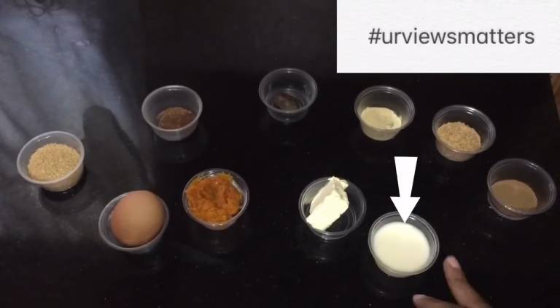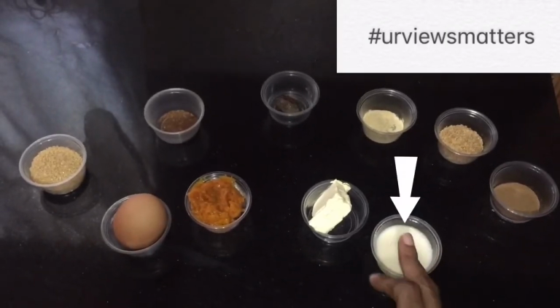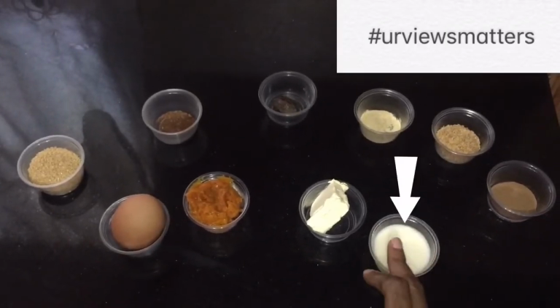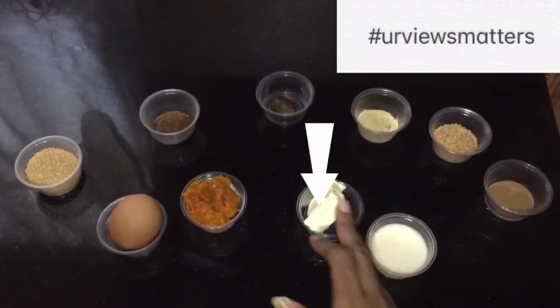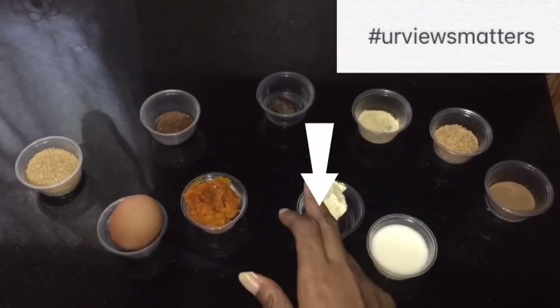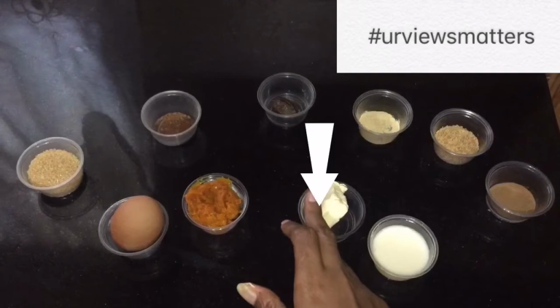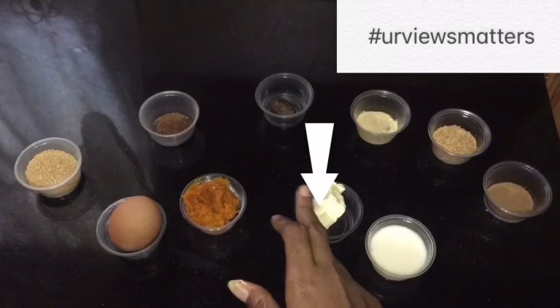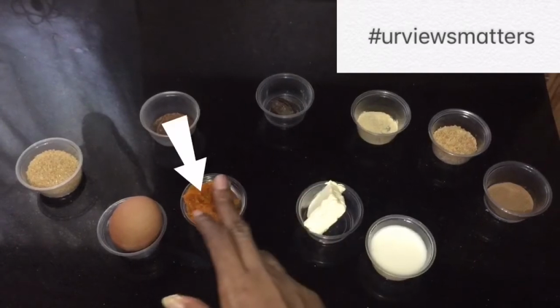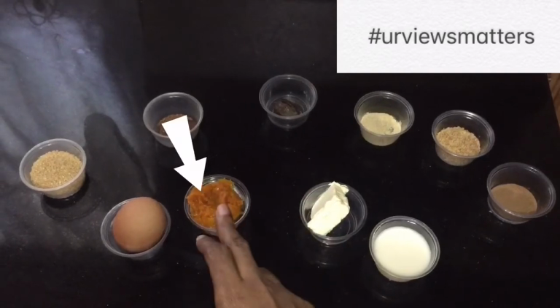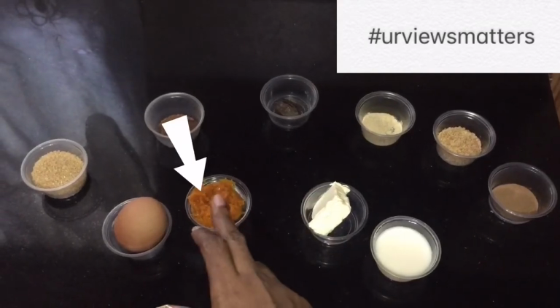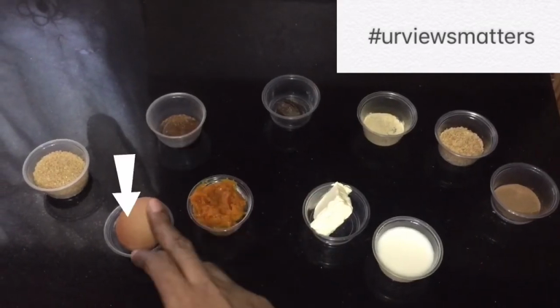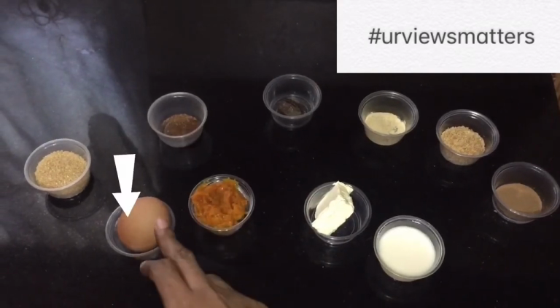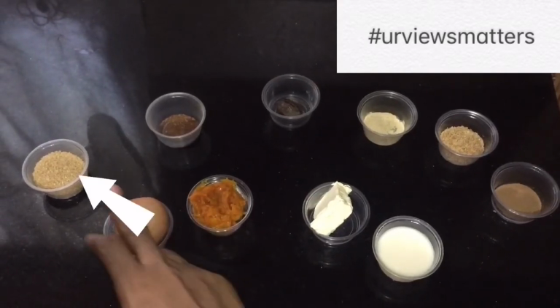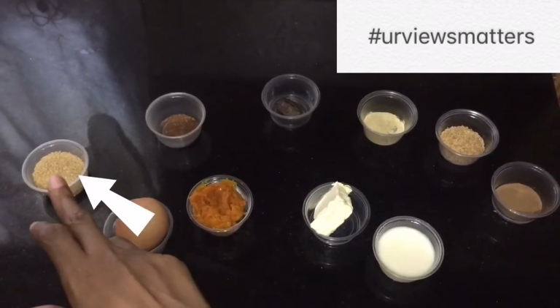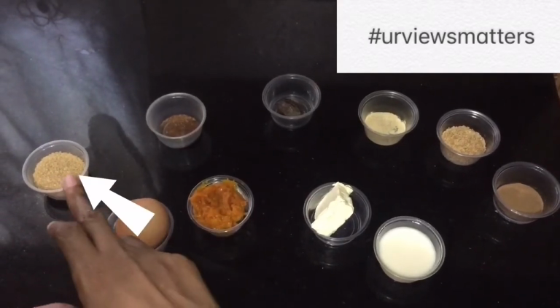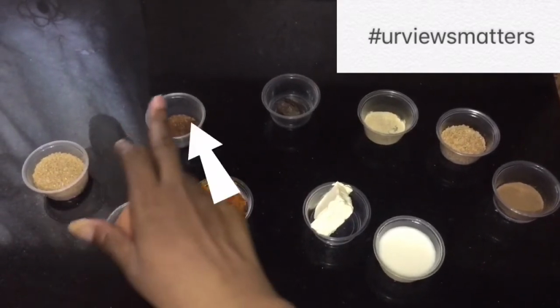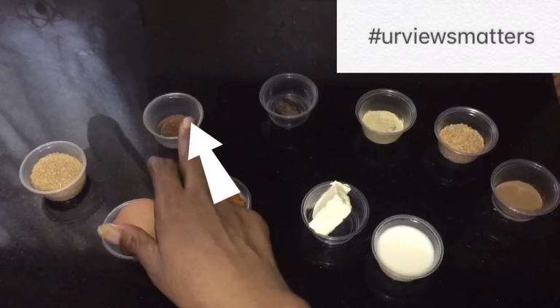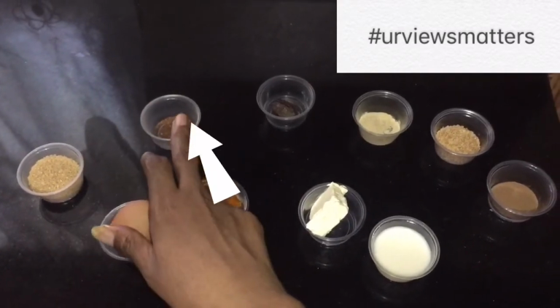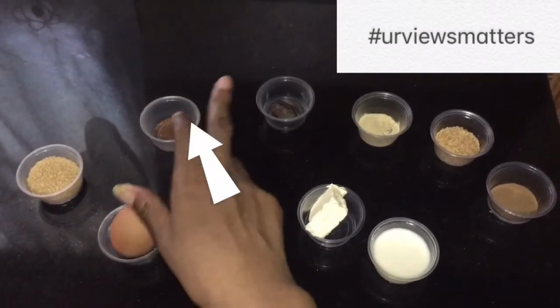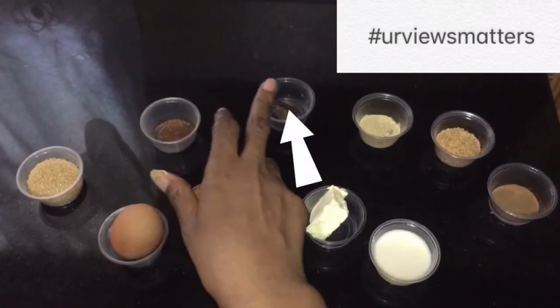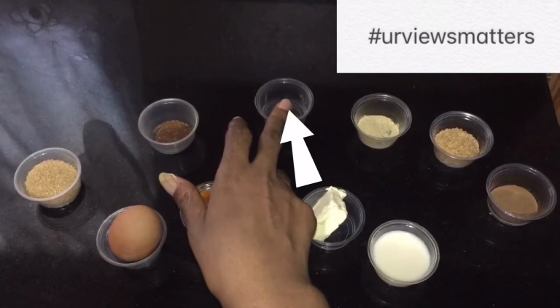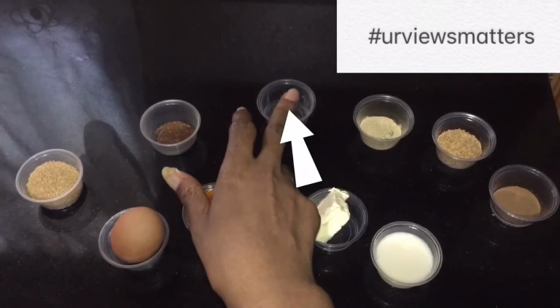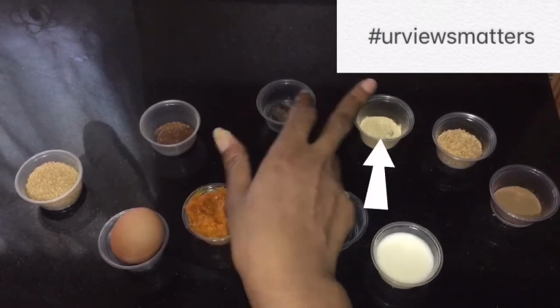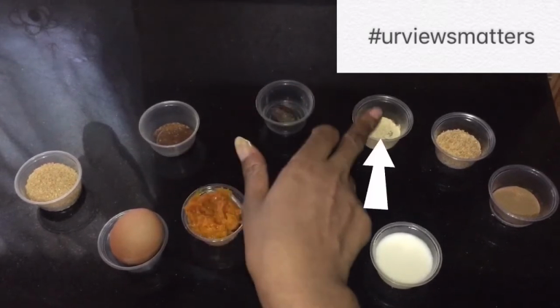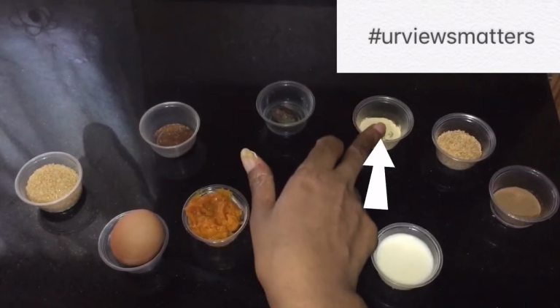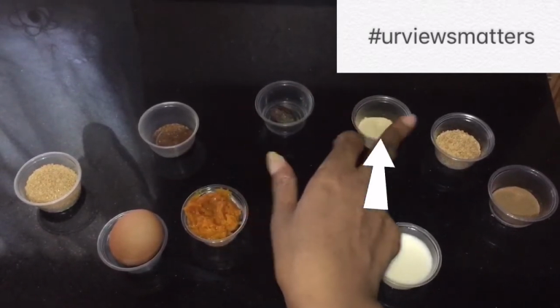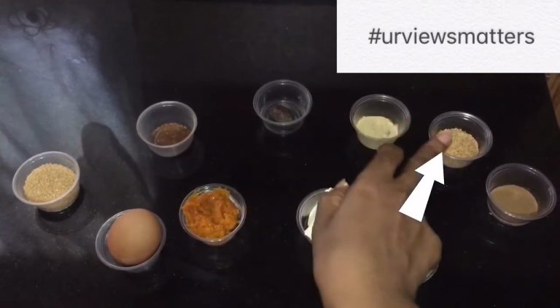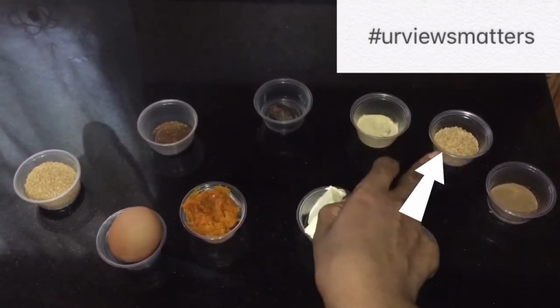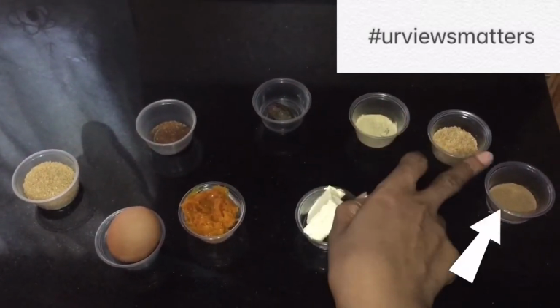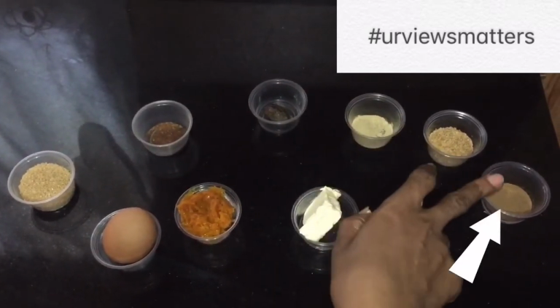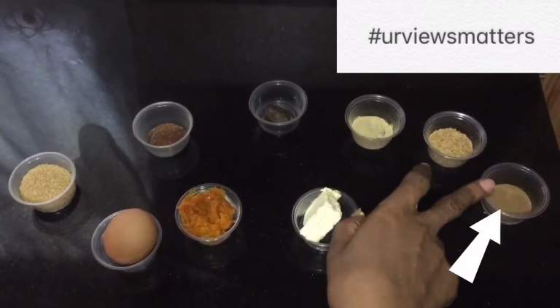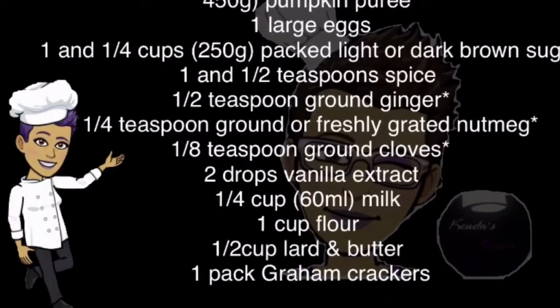Milk, butter, pumpkin, egg, sugar, clove, nutmeg, ginger, graham cracker, pumpkin spice.